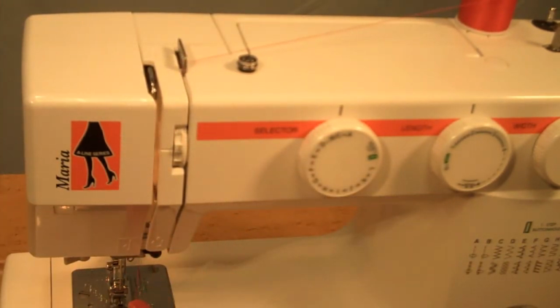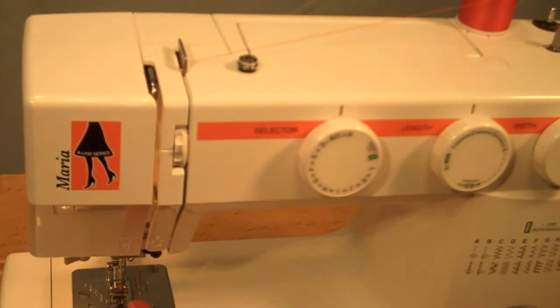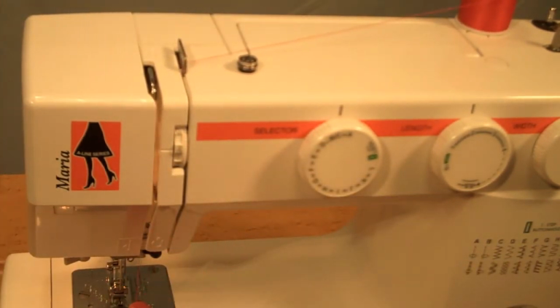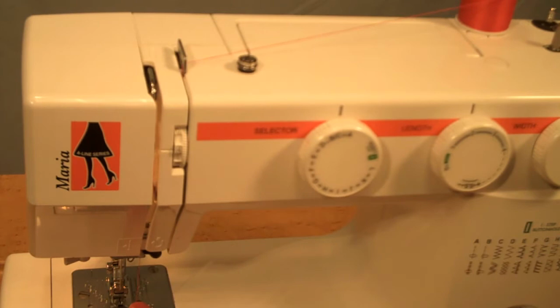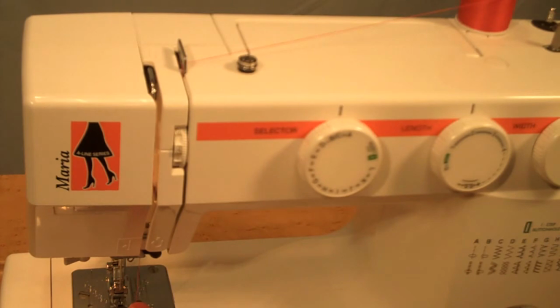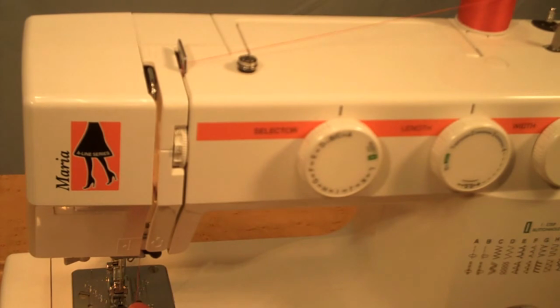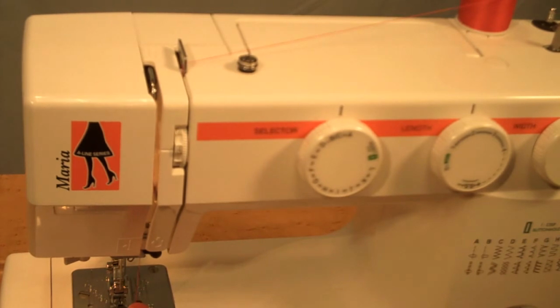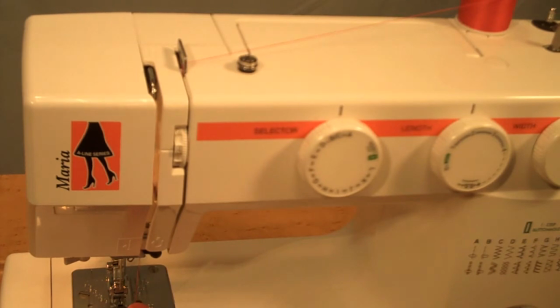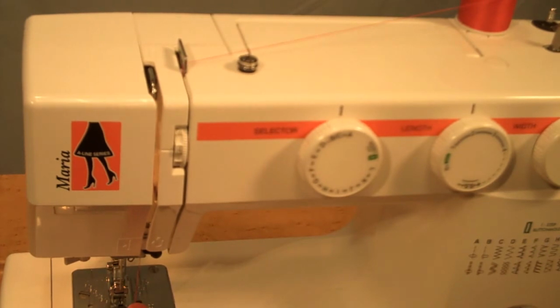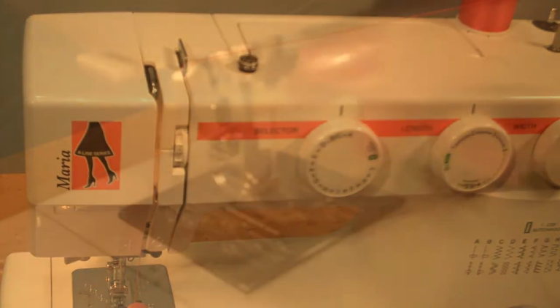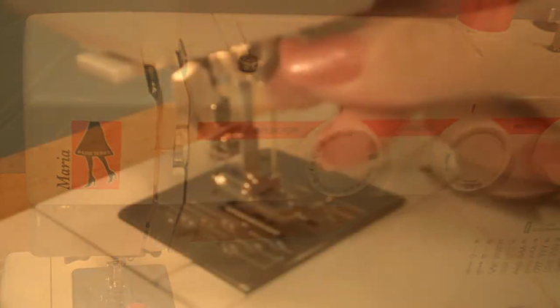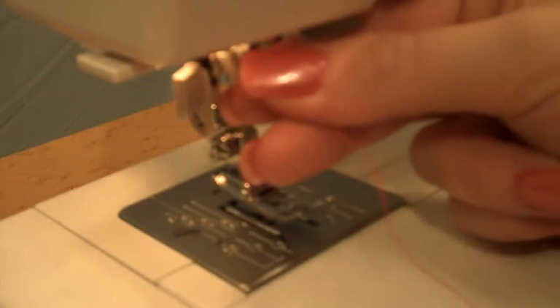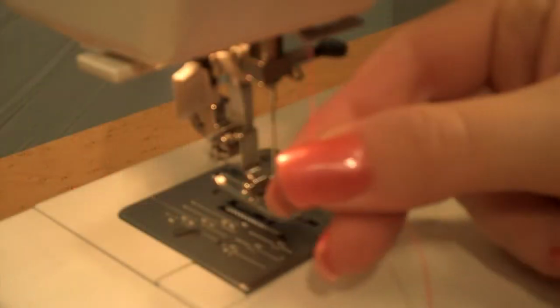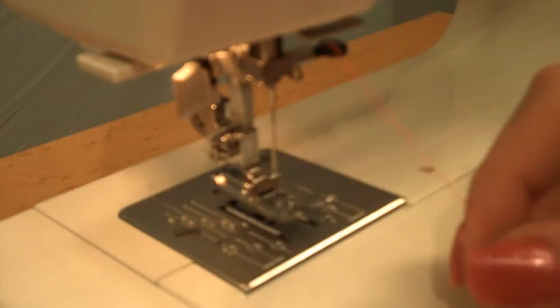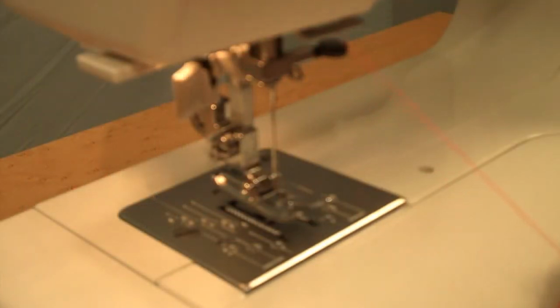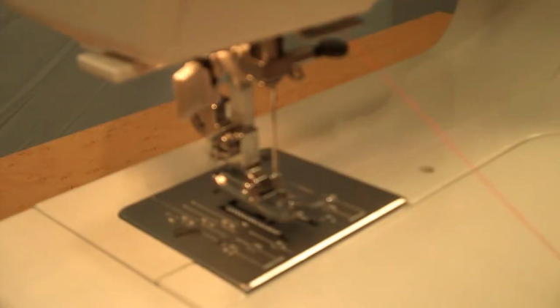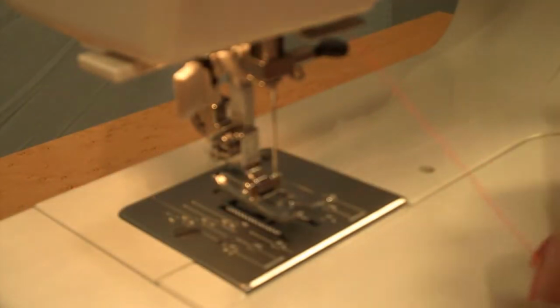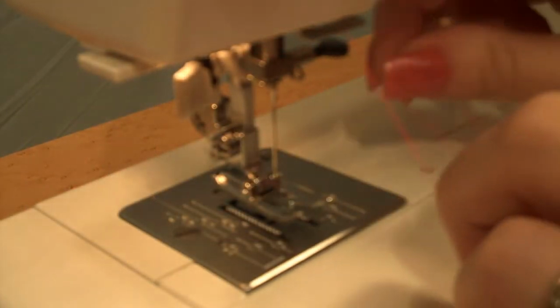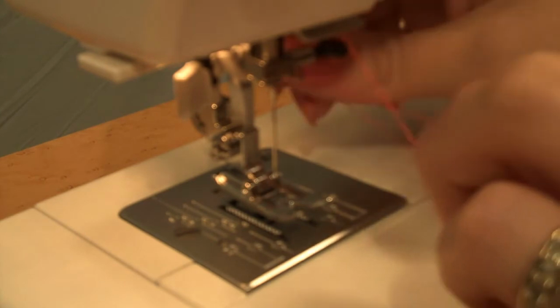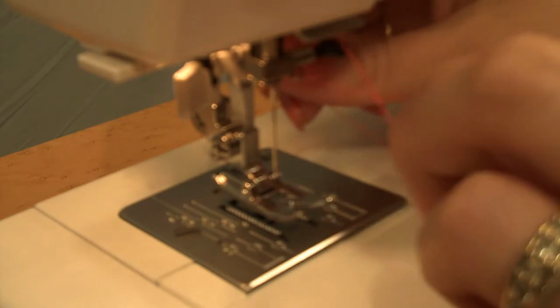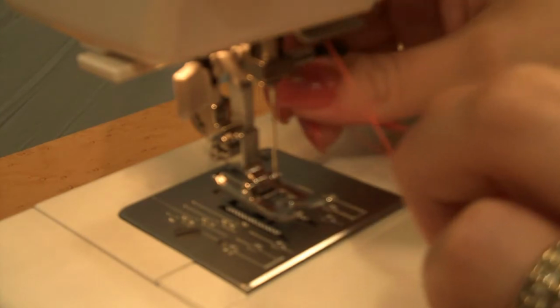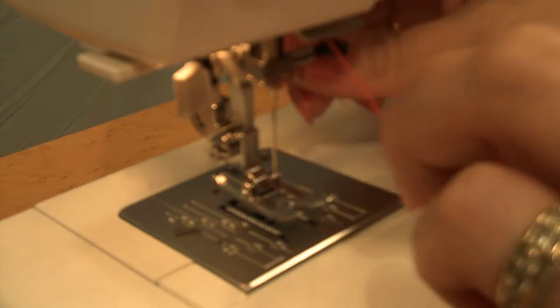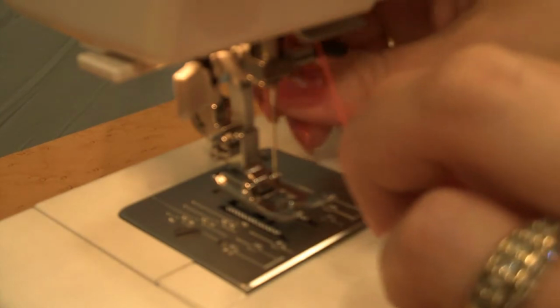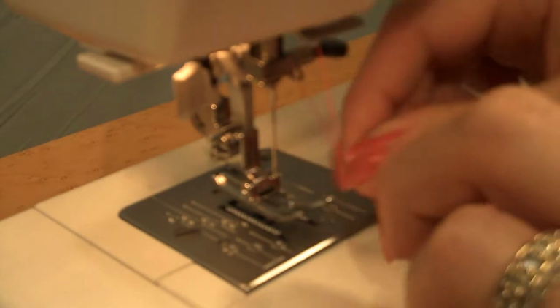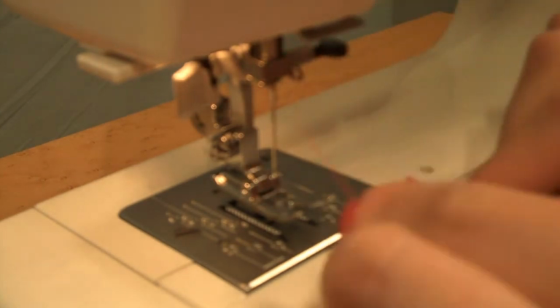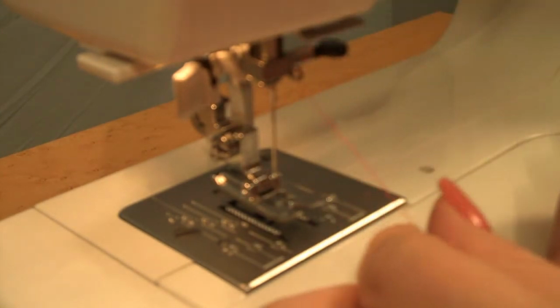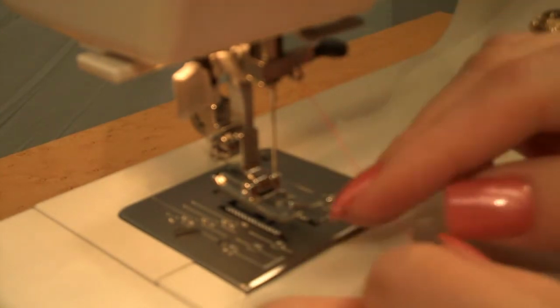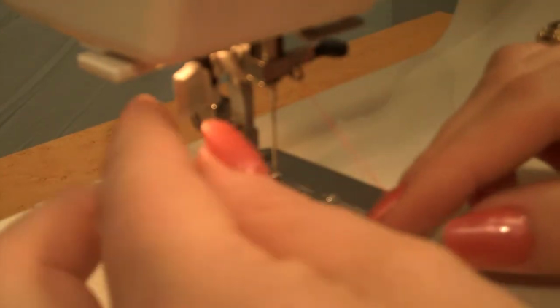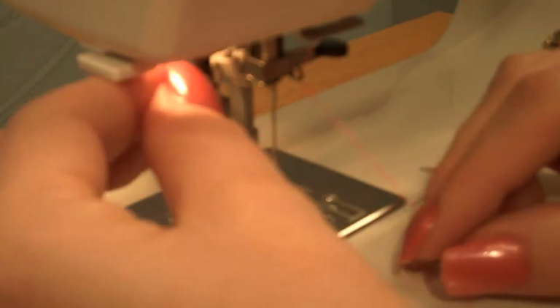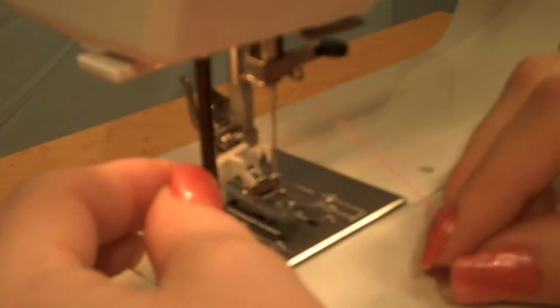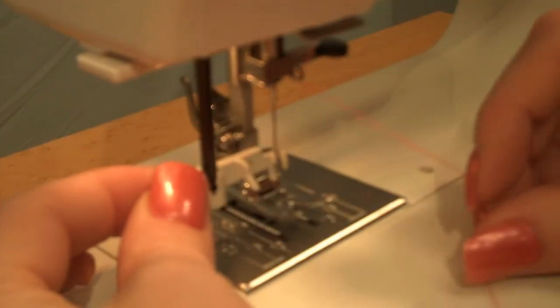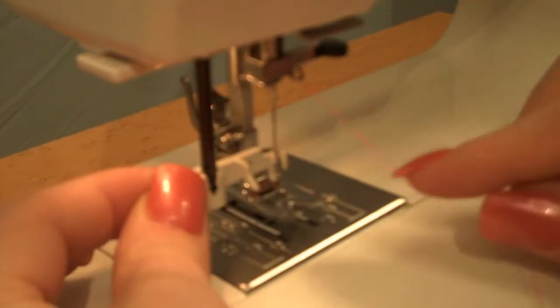Now we're going to focus in on the lower threading. Bring the thread behind this guide, behind the needle bar guide, and lower the needle threader.